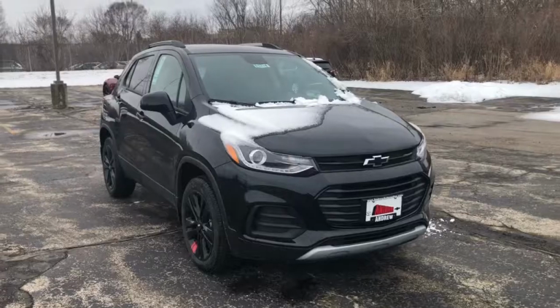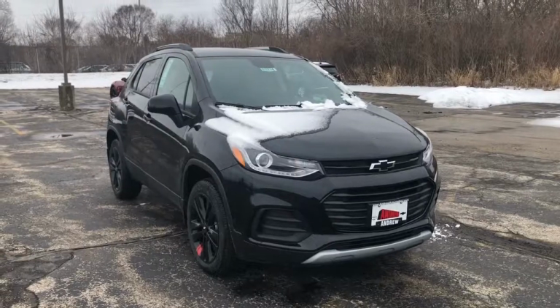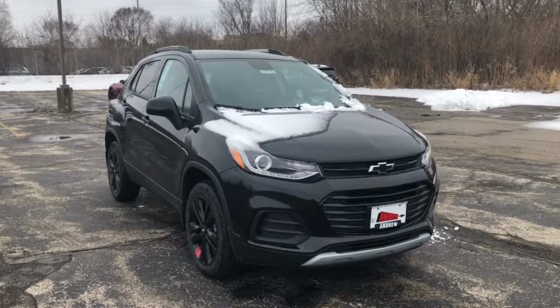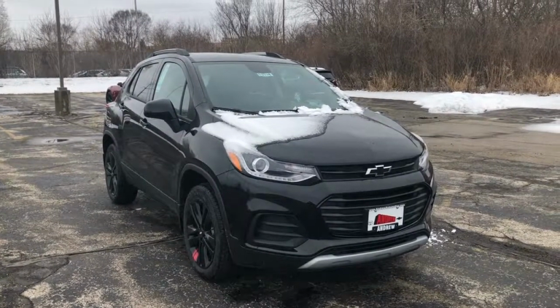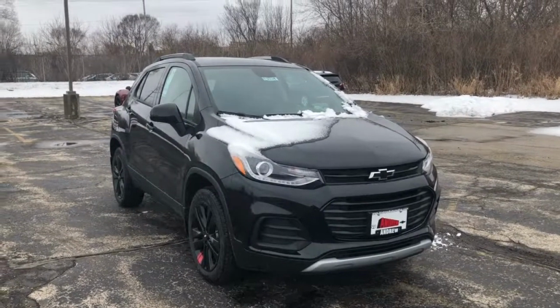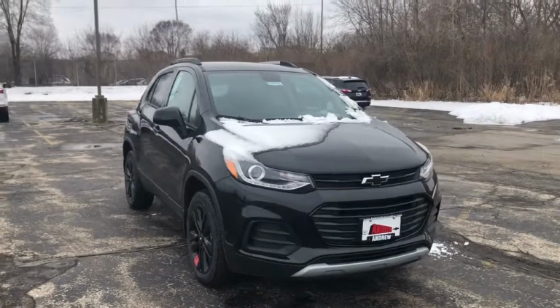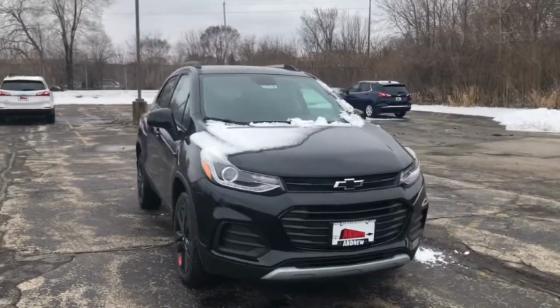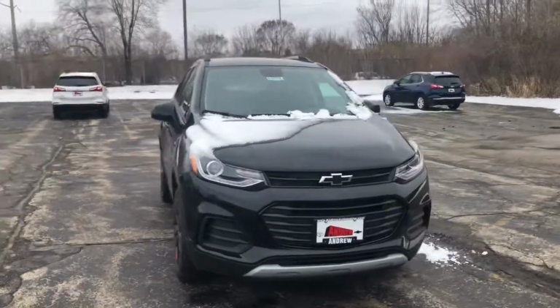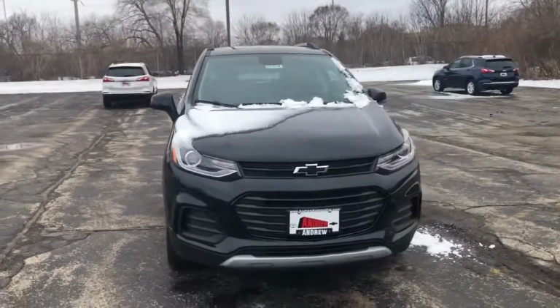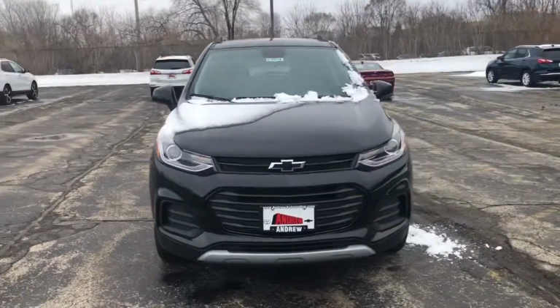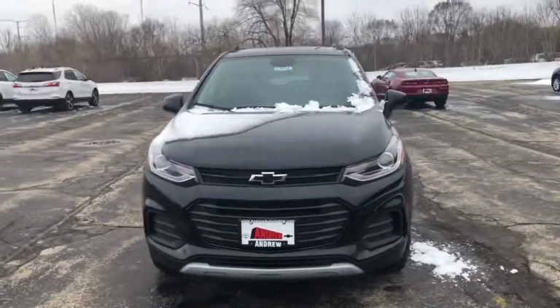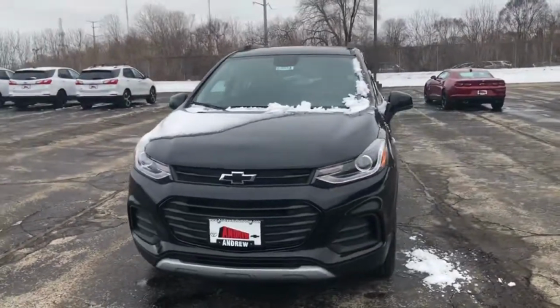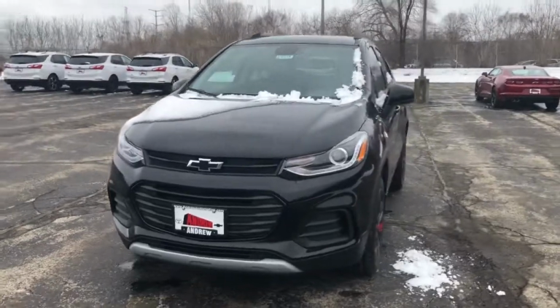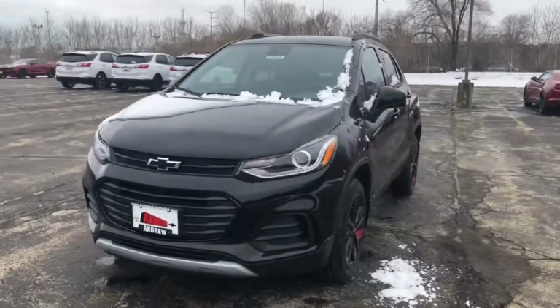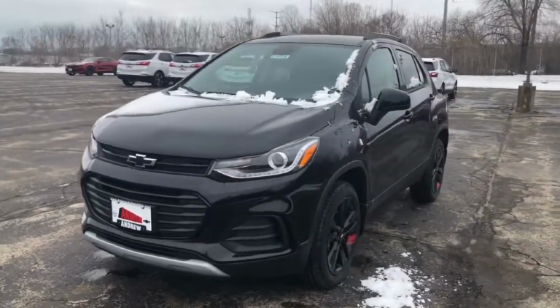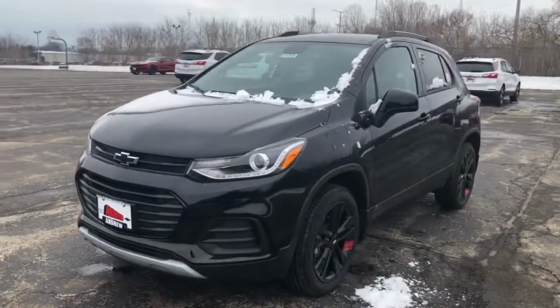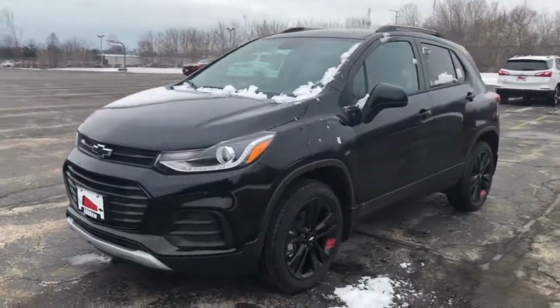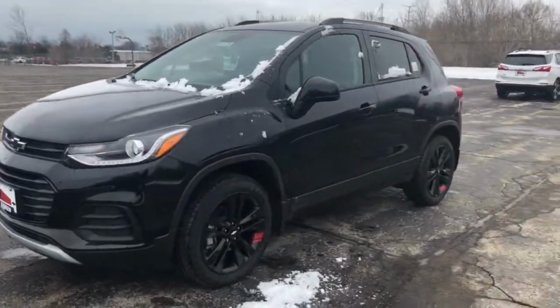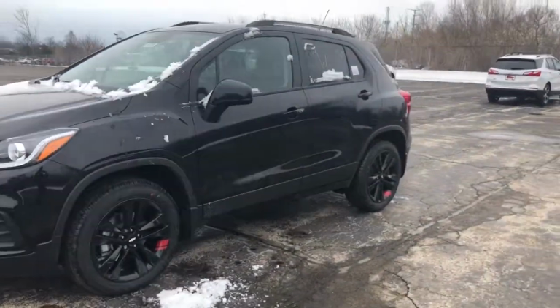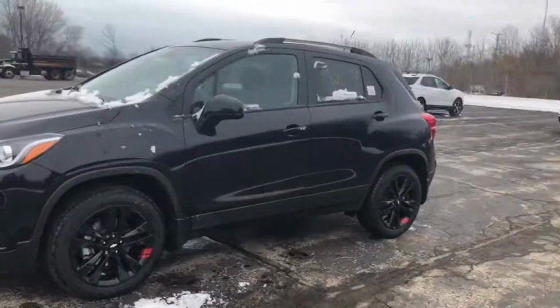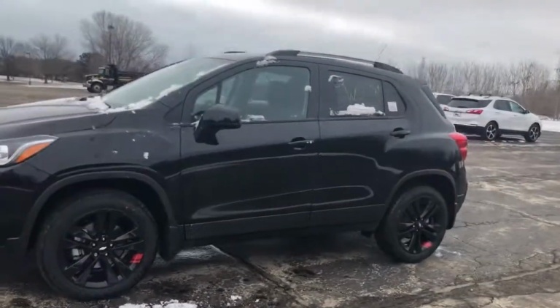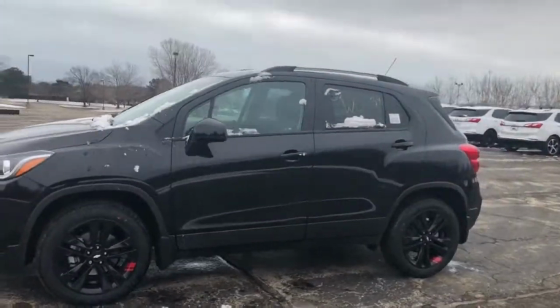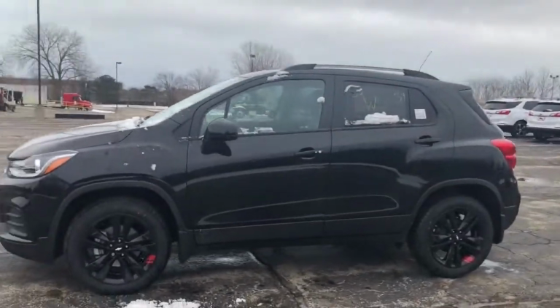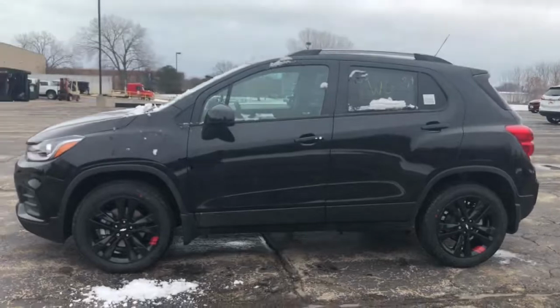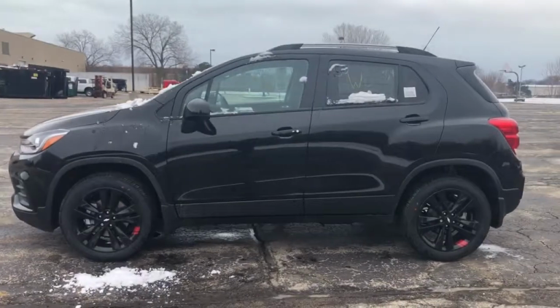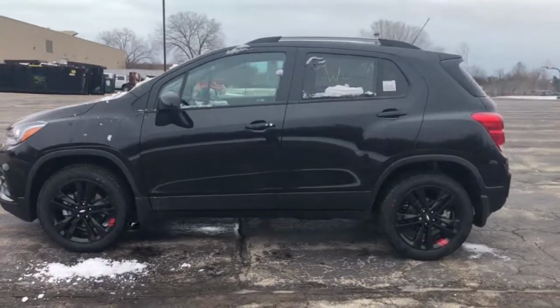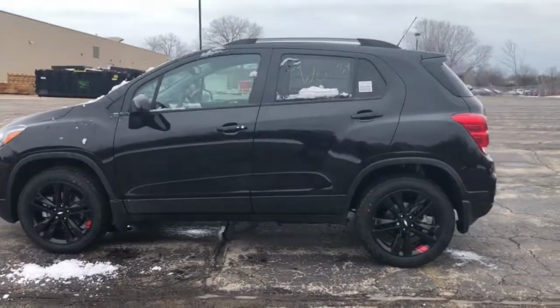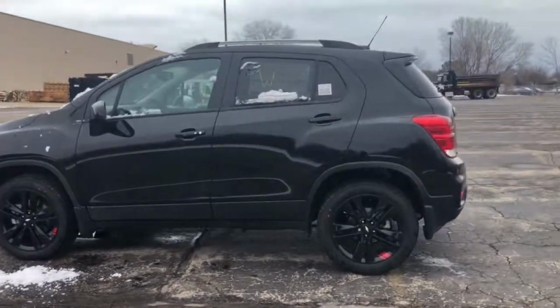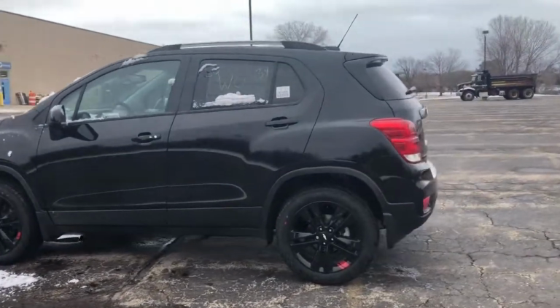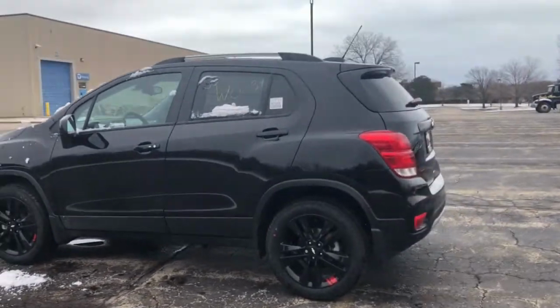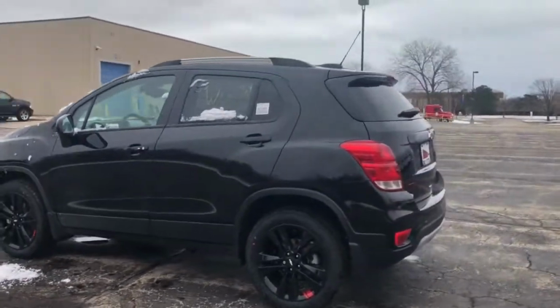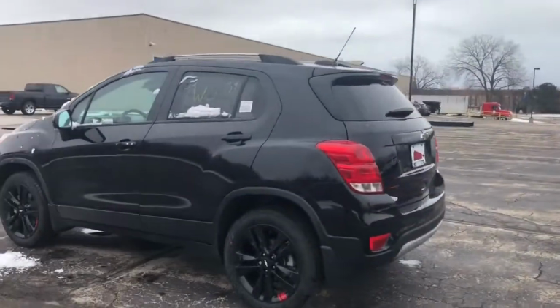Get into the 2021 Chevrolet Trax. Take your adventurous spirit wherever it wants to go in the versatile and efficient Trax. With flexible cargo space and efficient design, it energizes your daily drive.